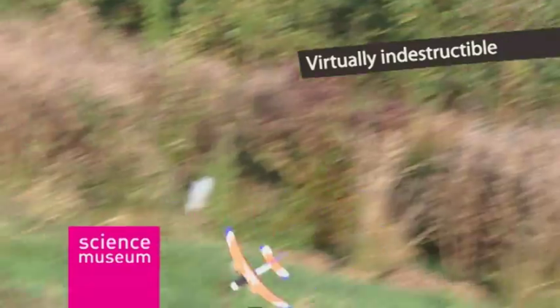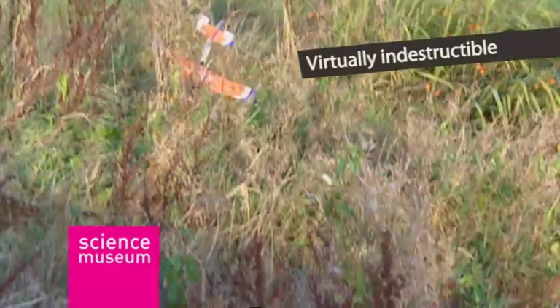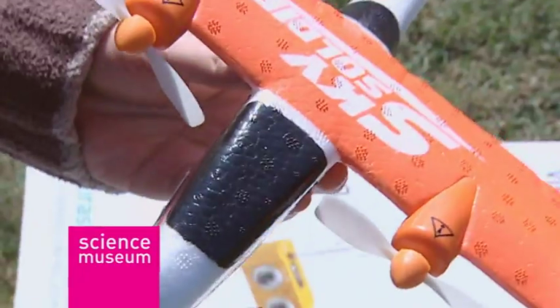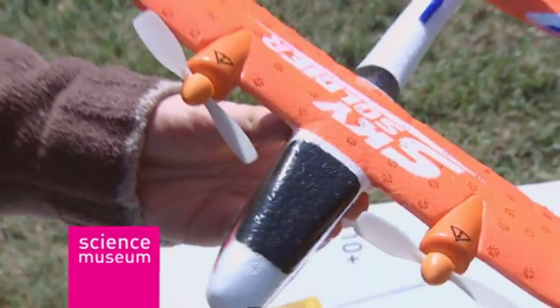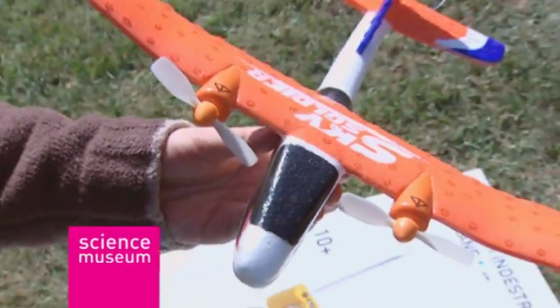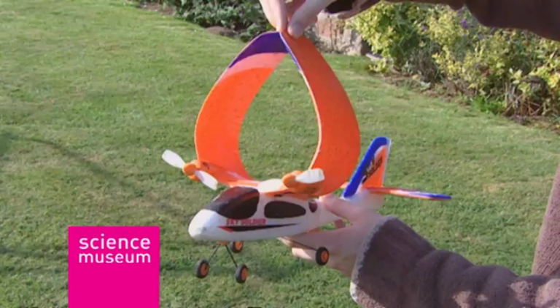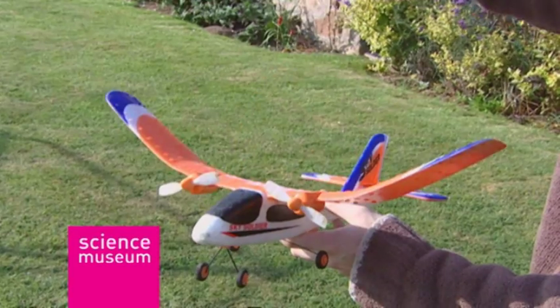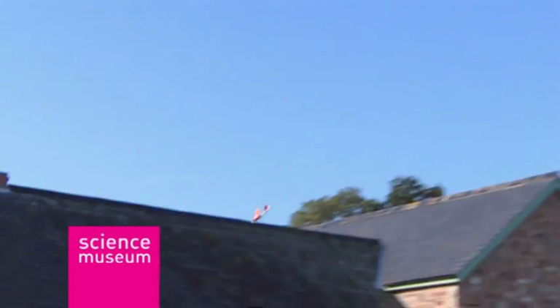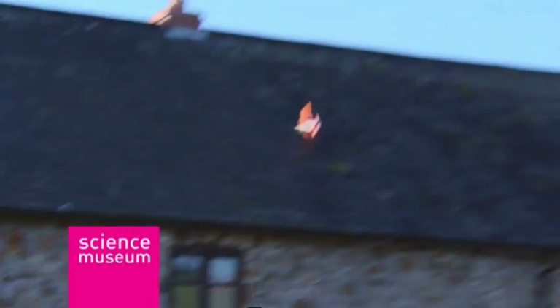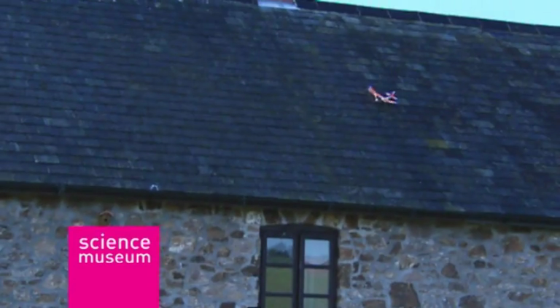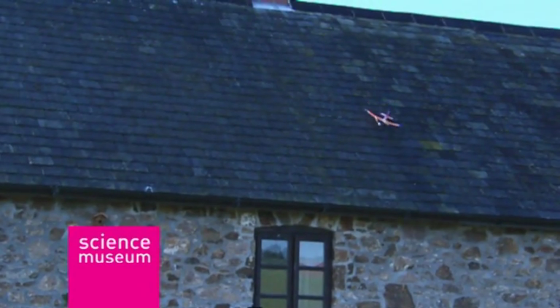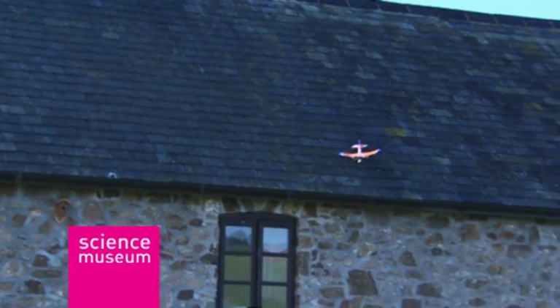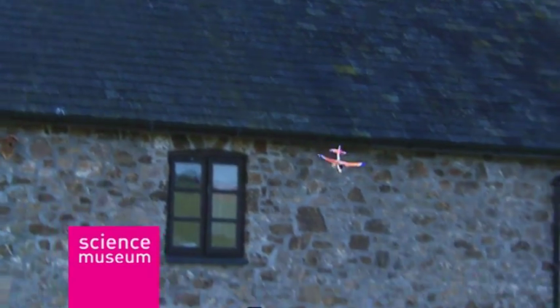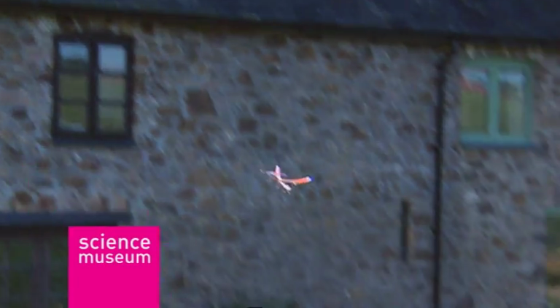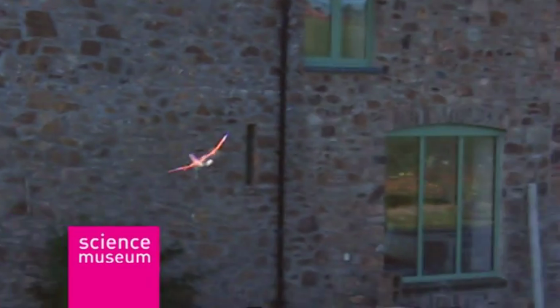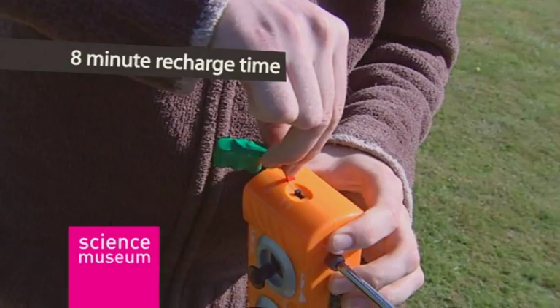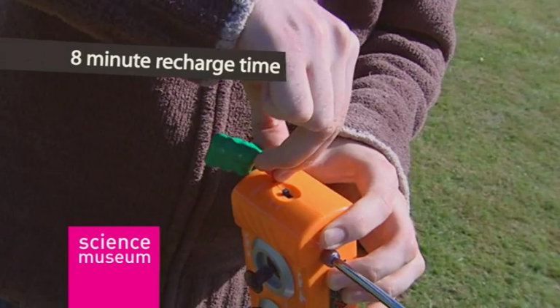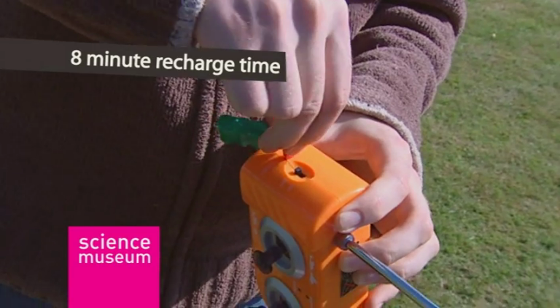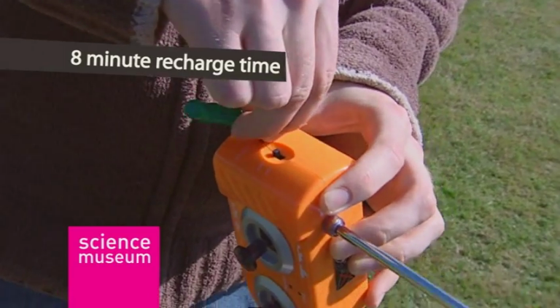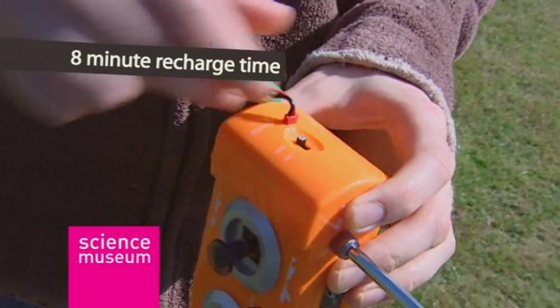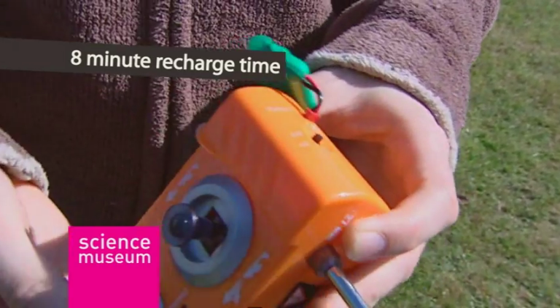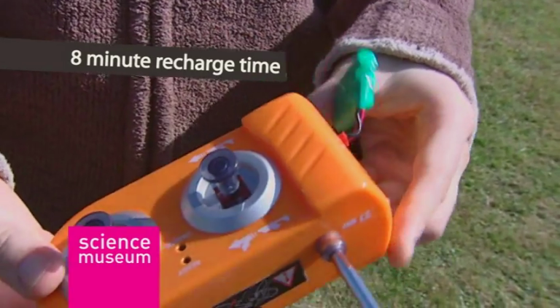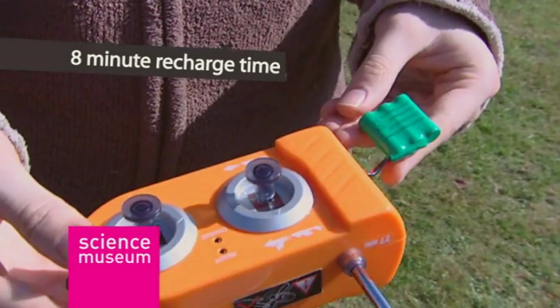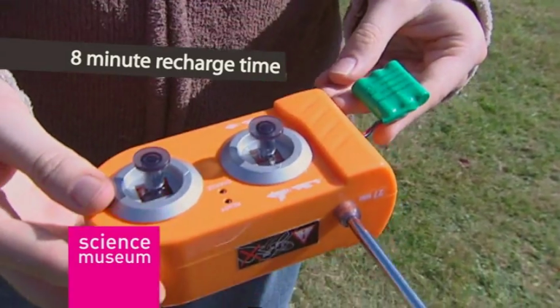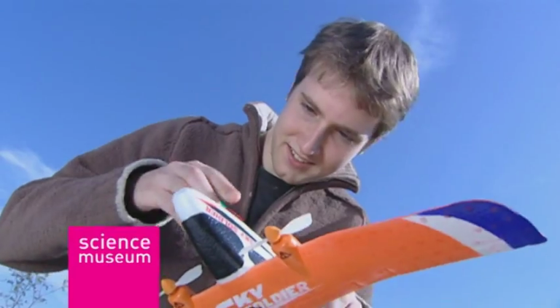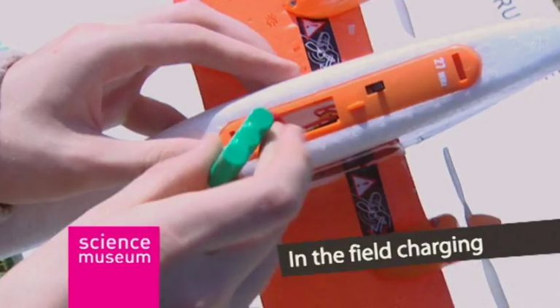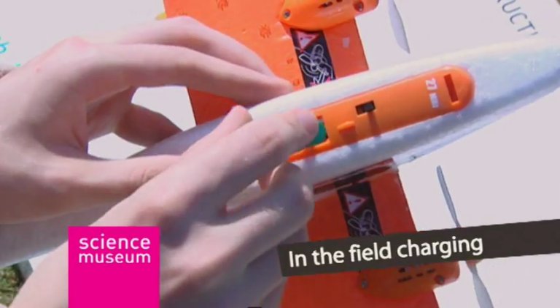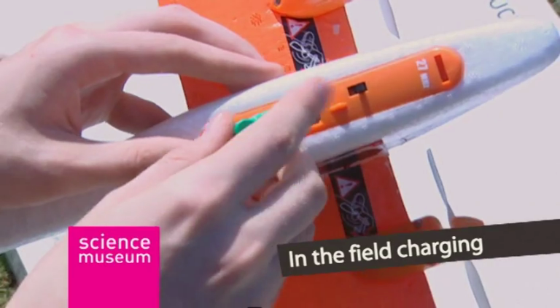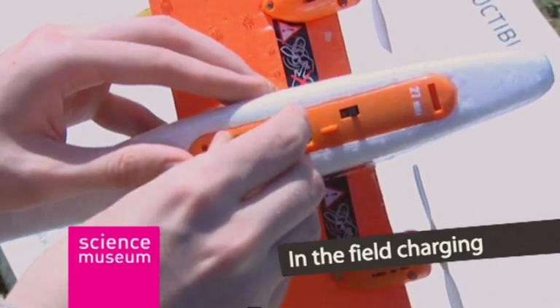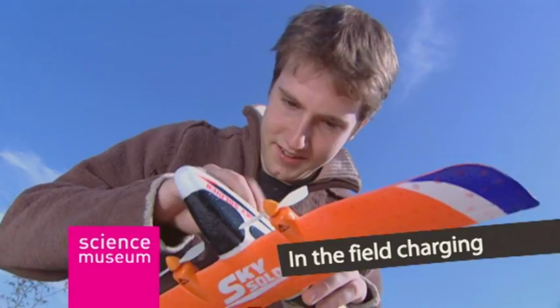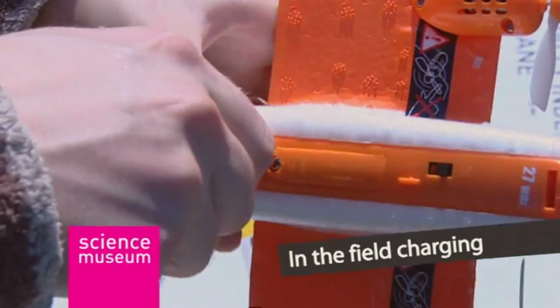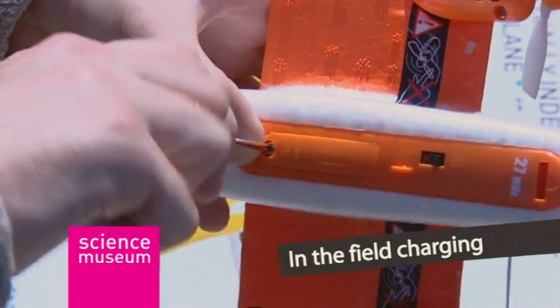That's because its lightweight and flexible EPP-shaped memory foam construction makes it virtually indestructible. The lightweight battery in the plane can be fully recharged in just 8 minutes, and the in-the-field charging system means you don't need mains power.